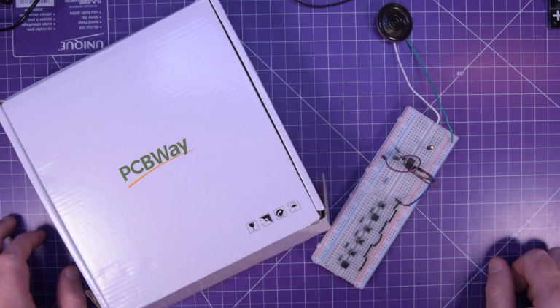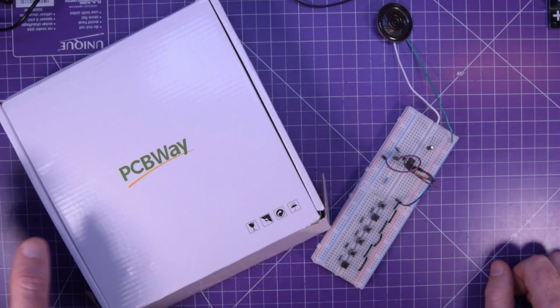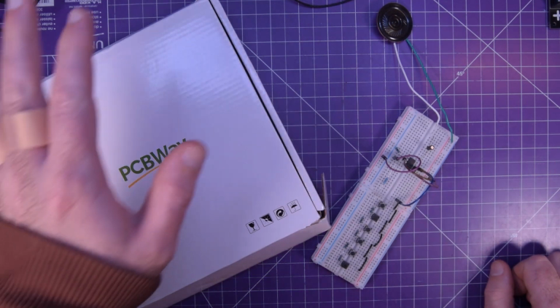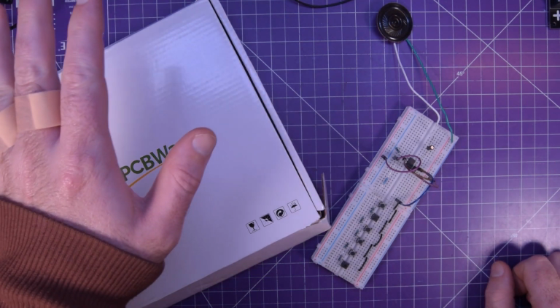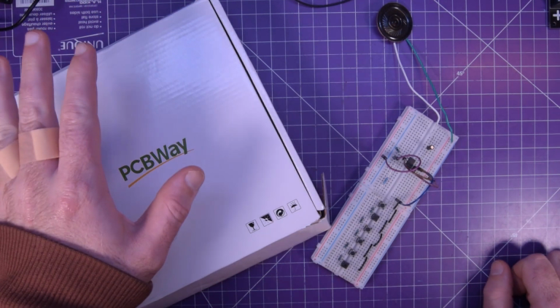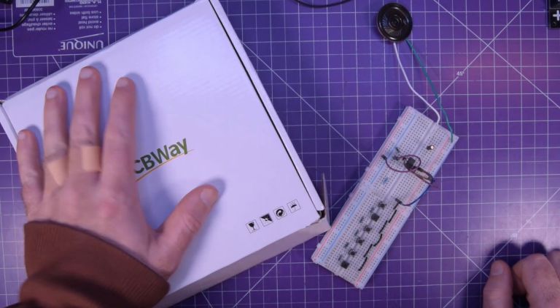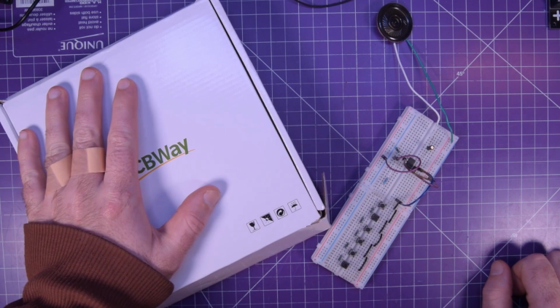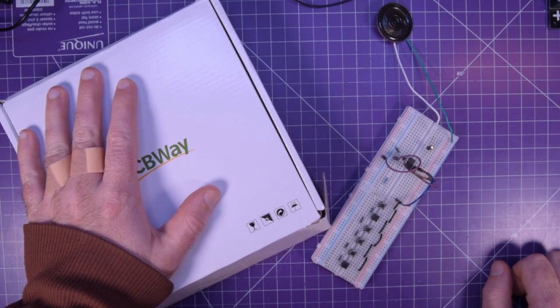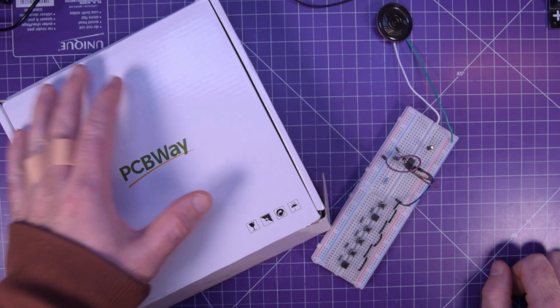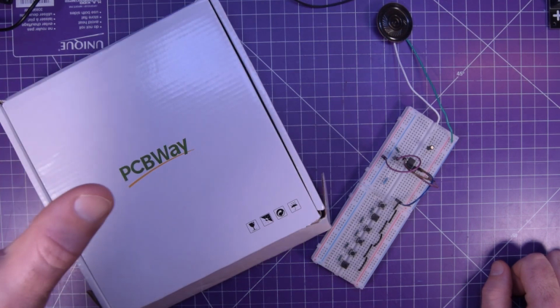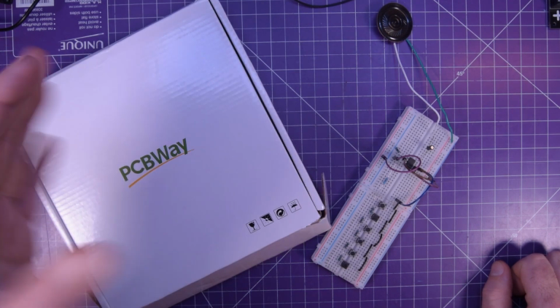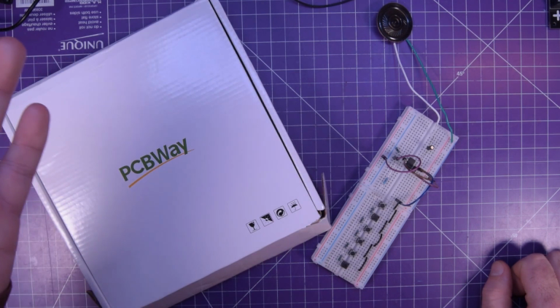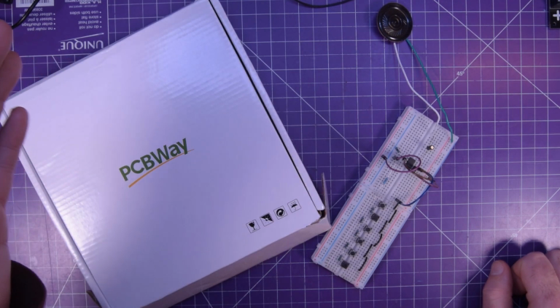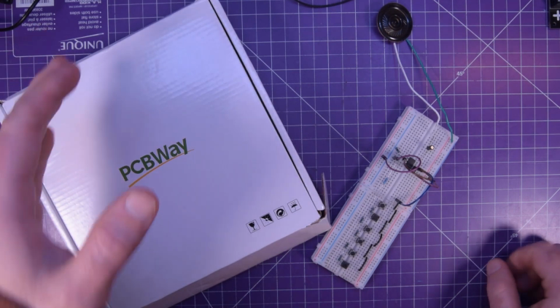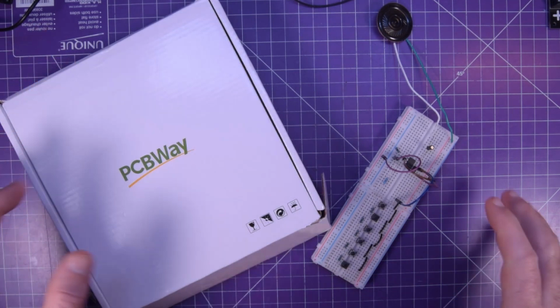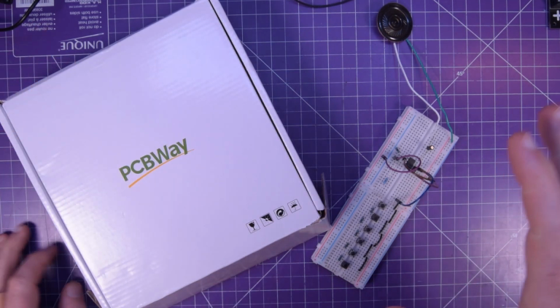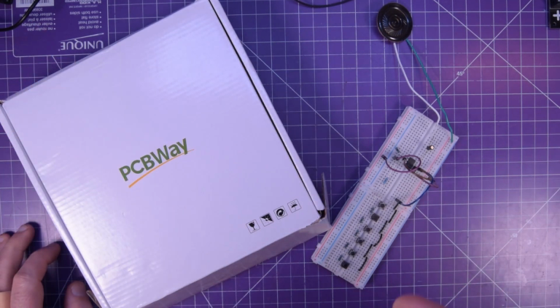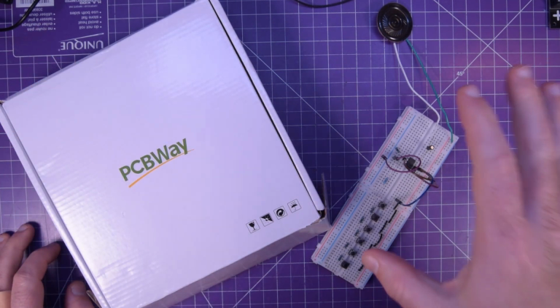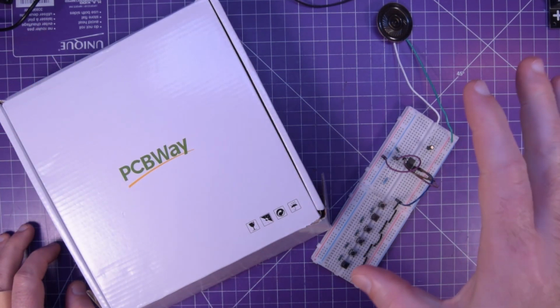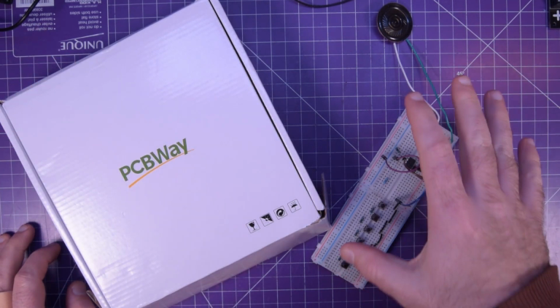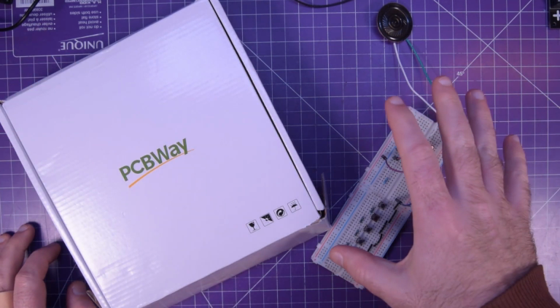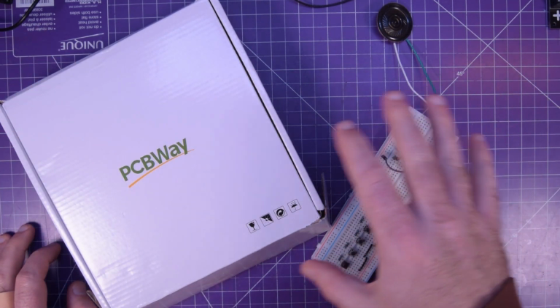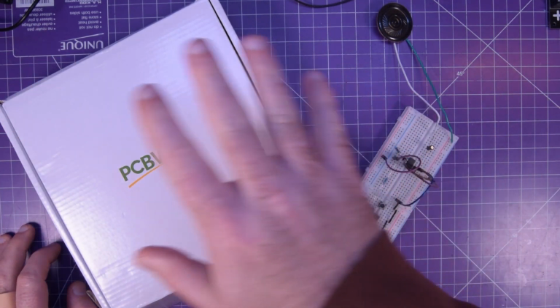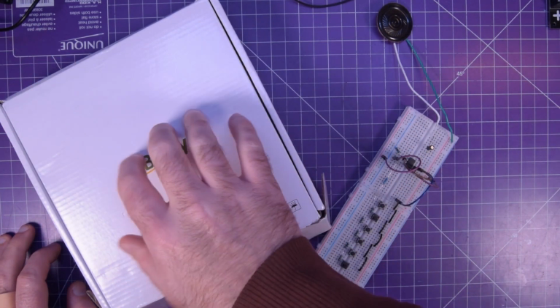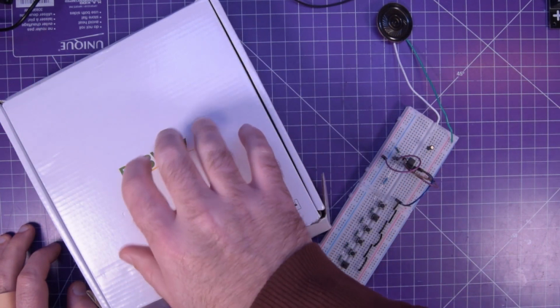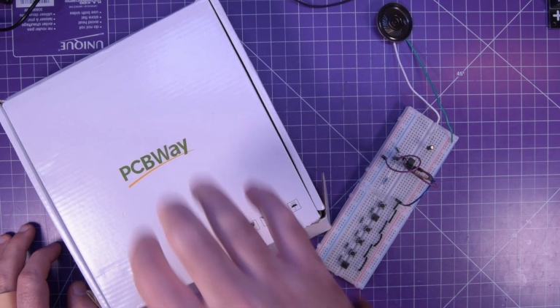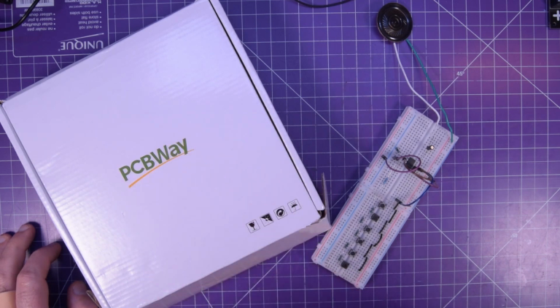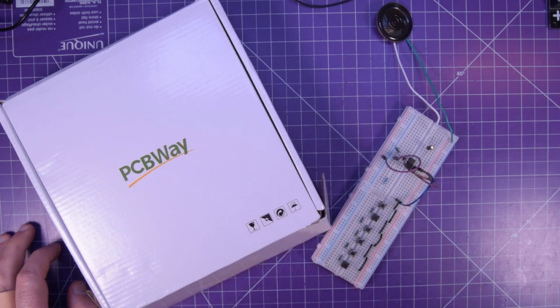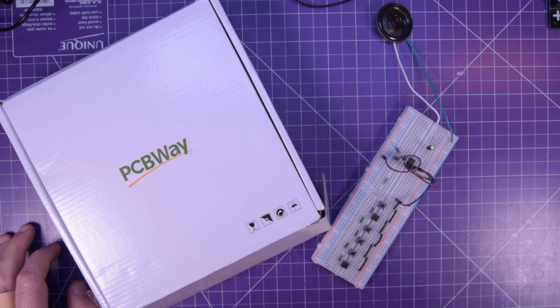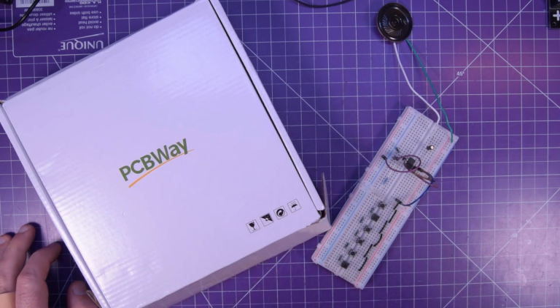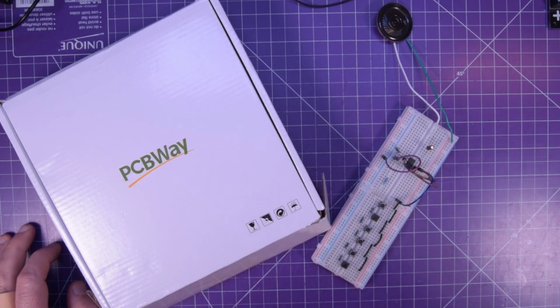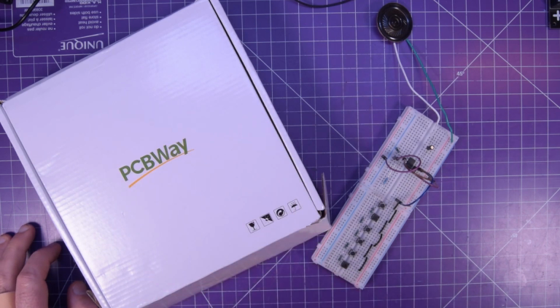Now I actually have a sponsor. So I figured not only will I recreate the circuit on breadboard, but I'll make myself some PCBs too.